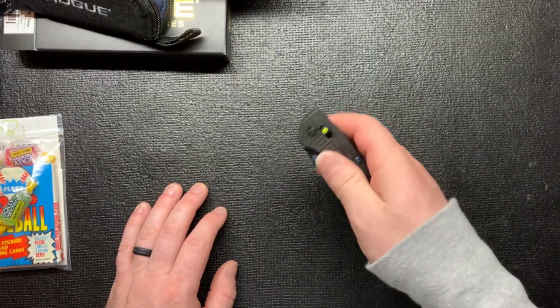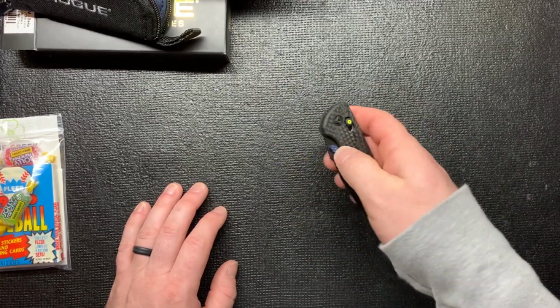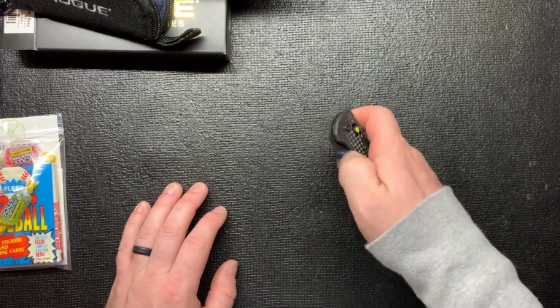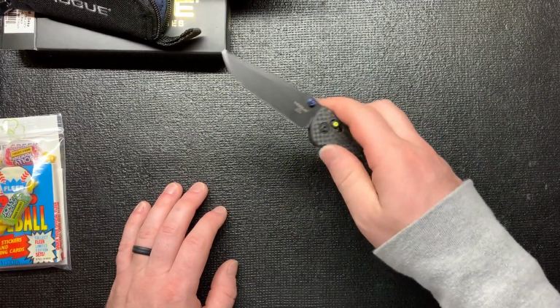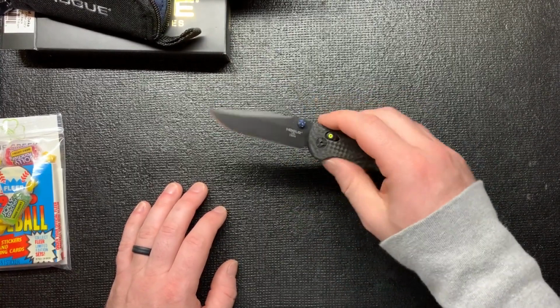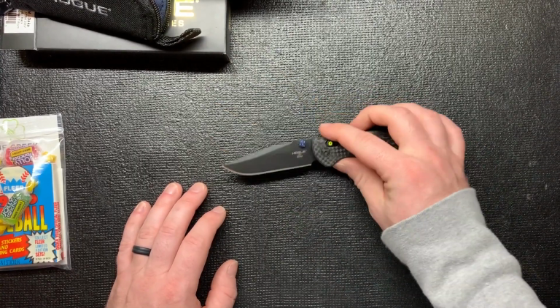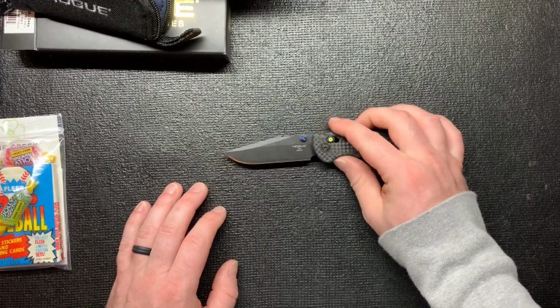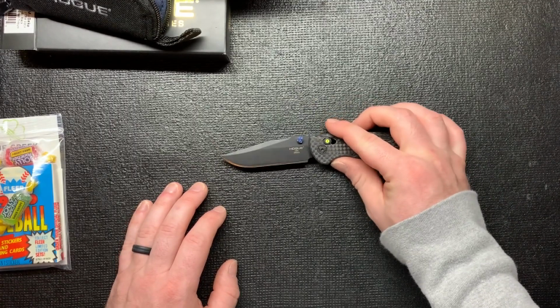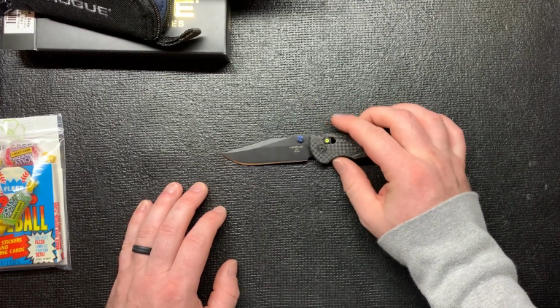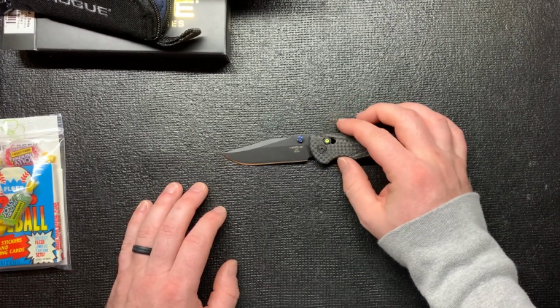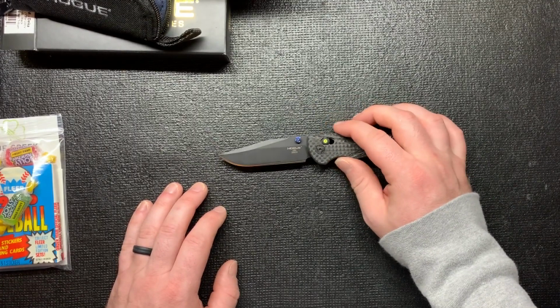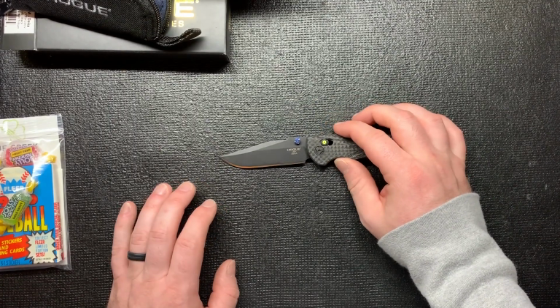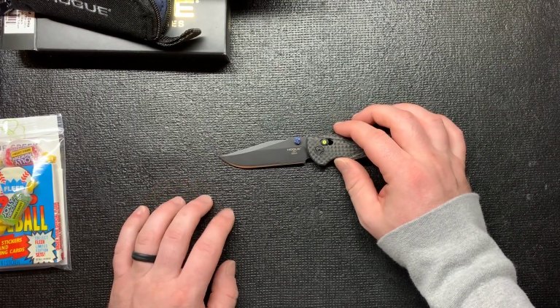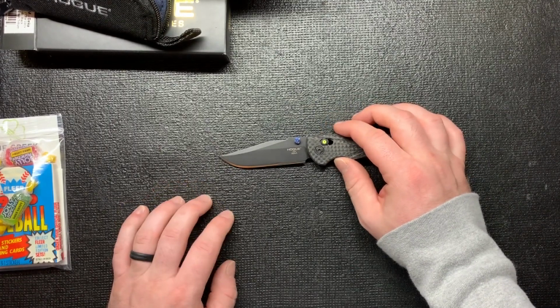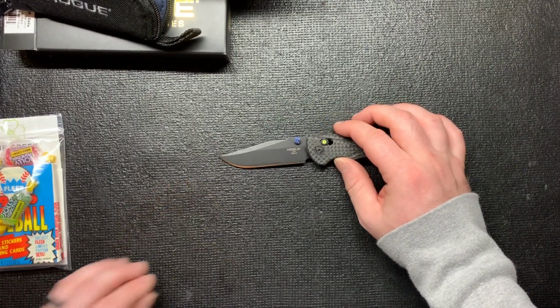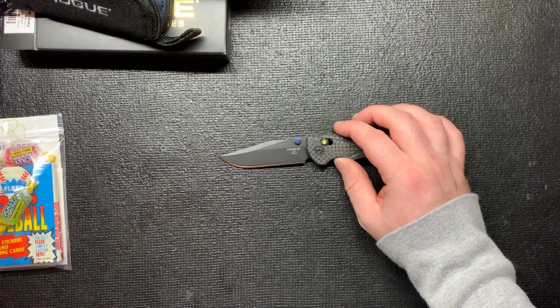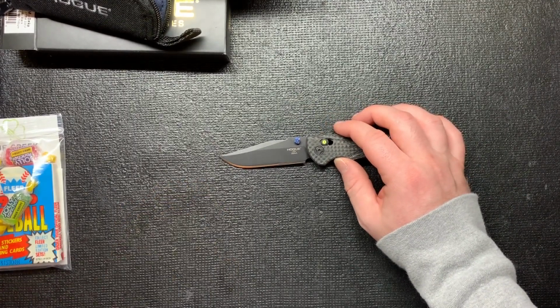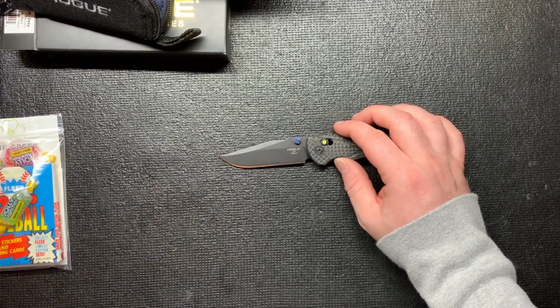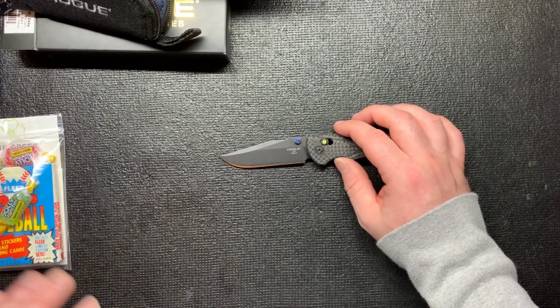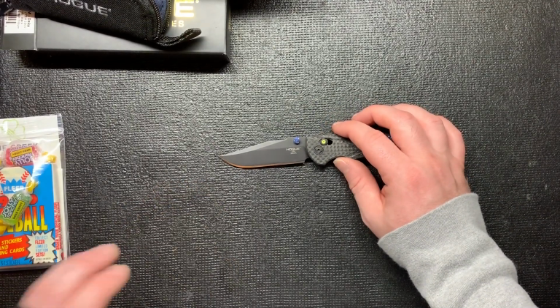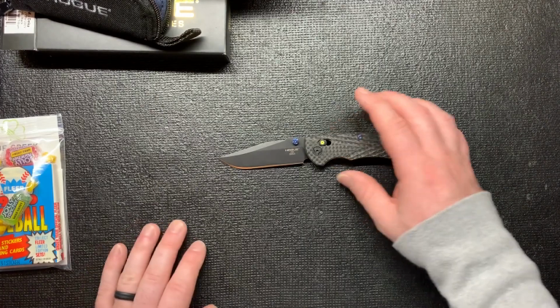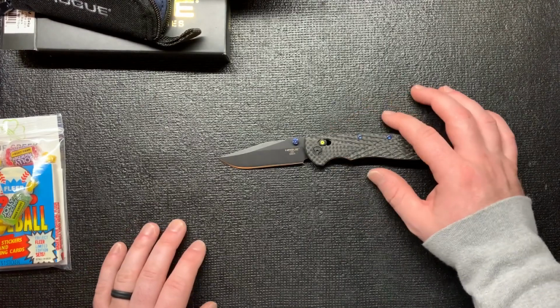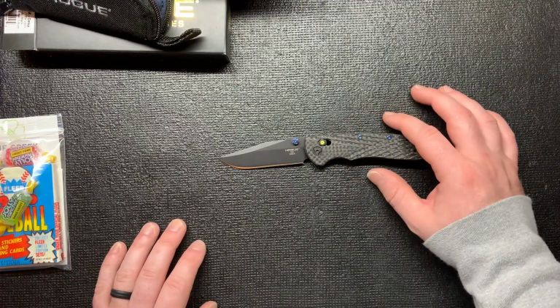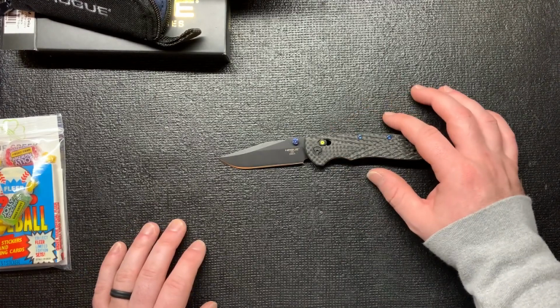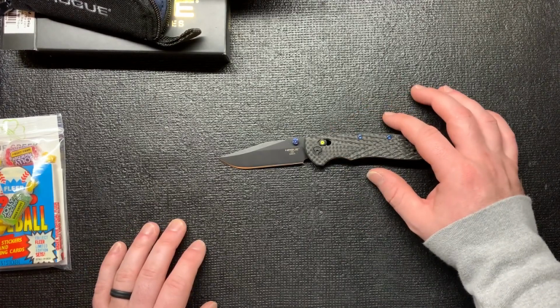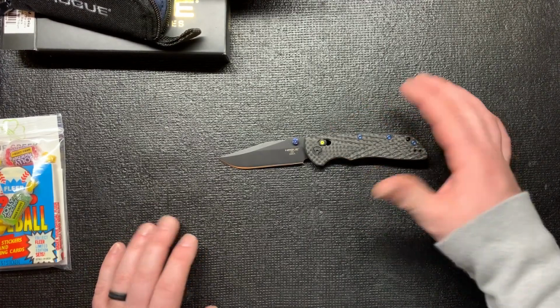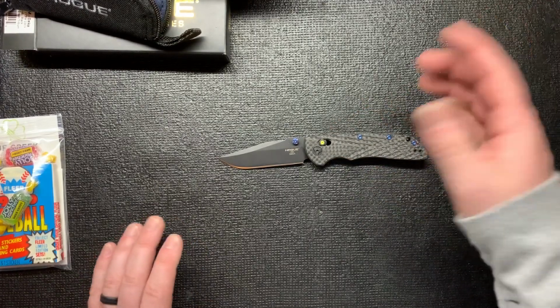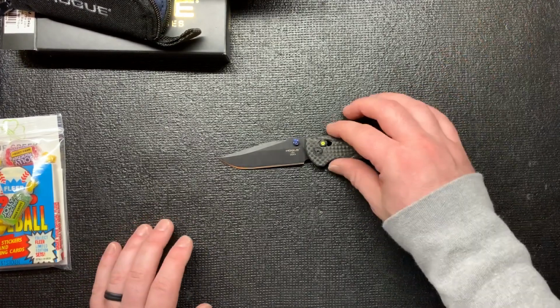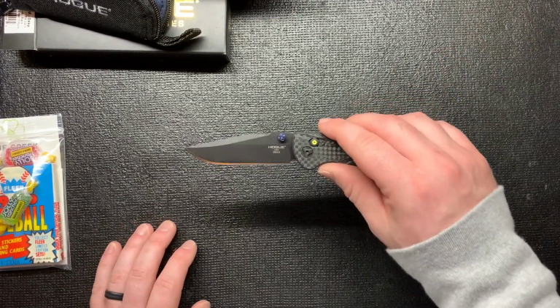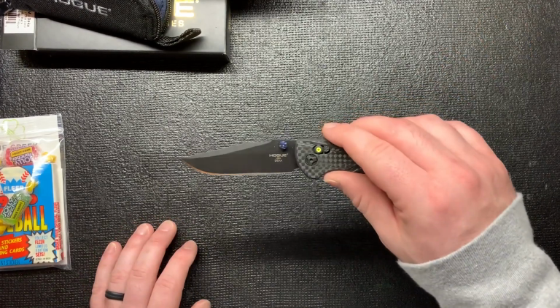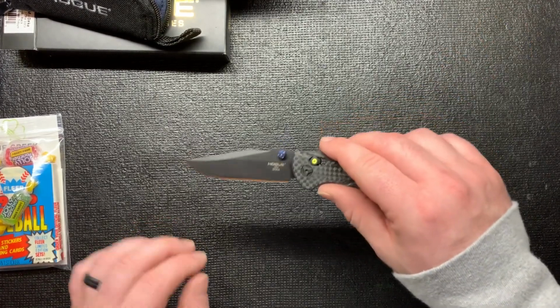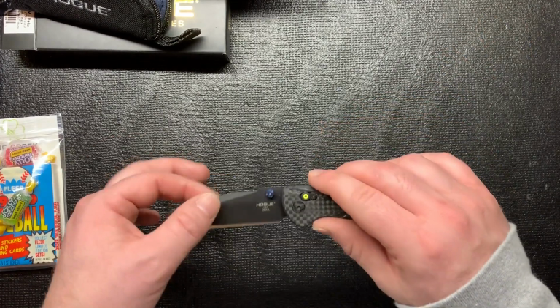This is not my first Hogue - I have the Hogue EX-04, or I think it's the K320. I love that knife, so that's why I kind of trusted them and bought another Hogue.